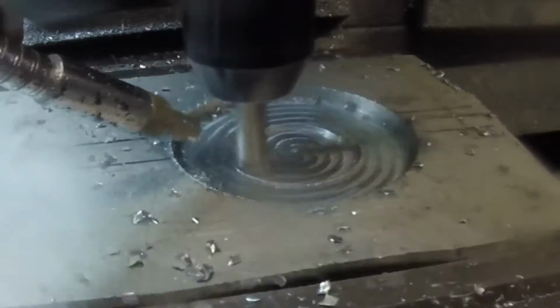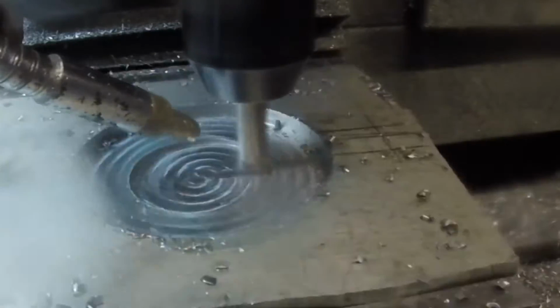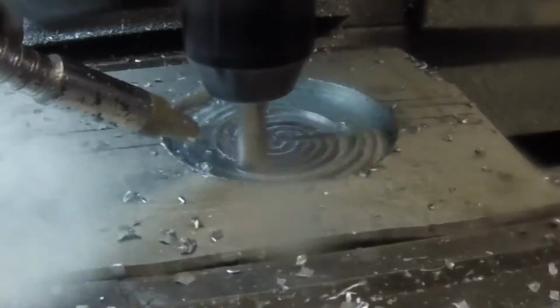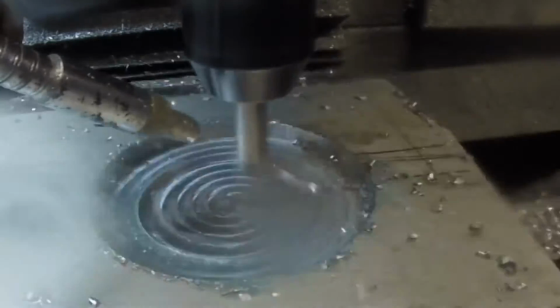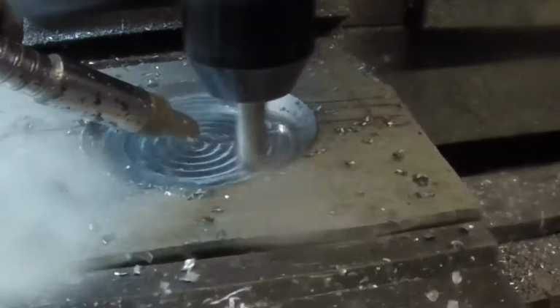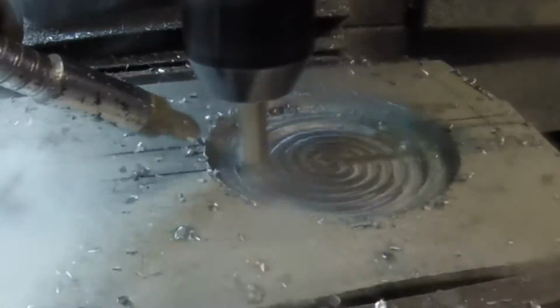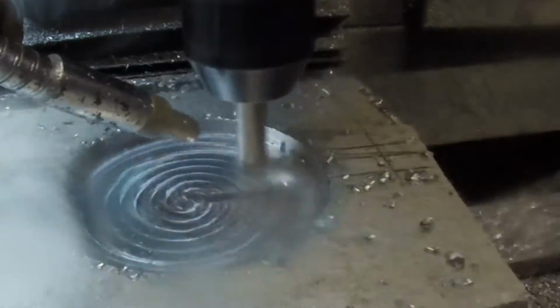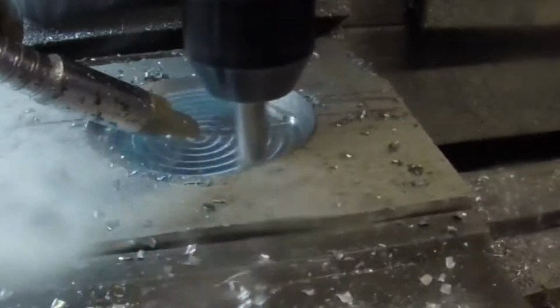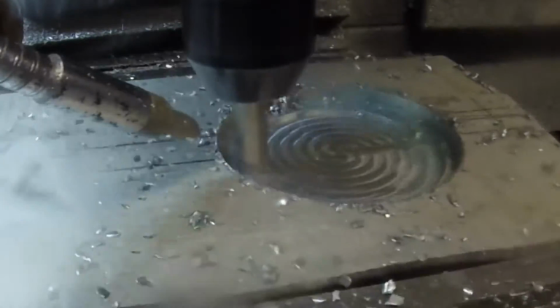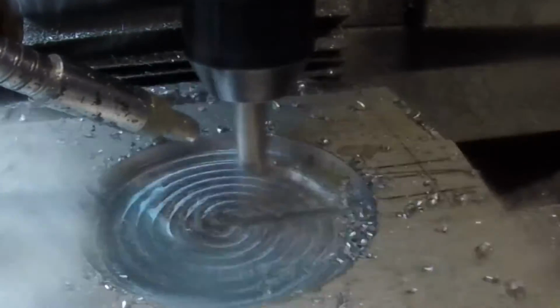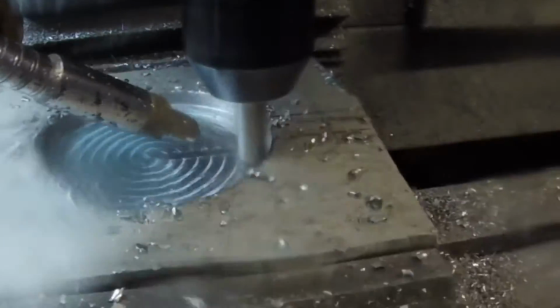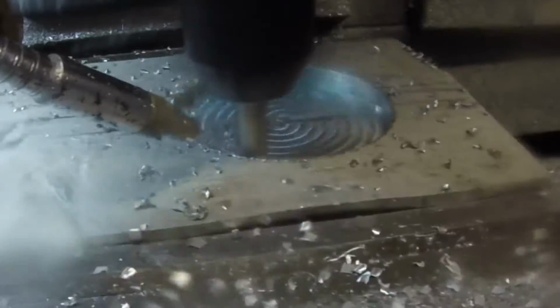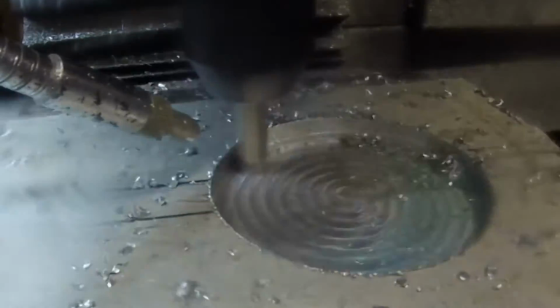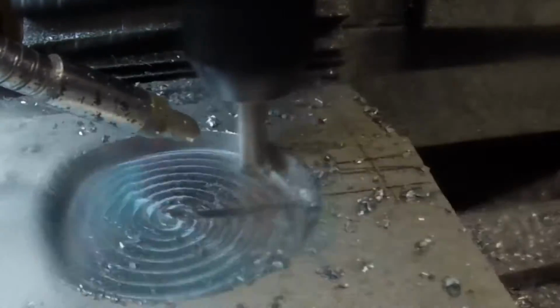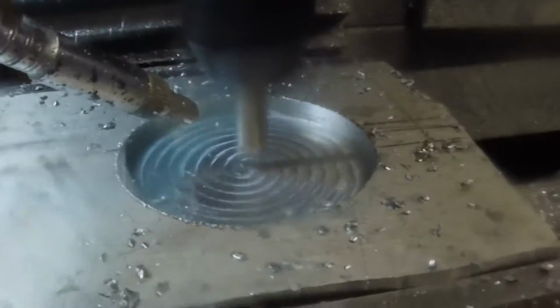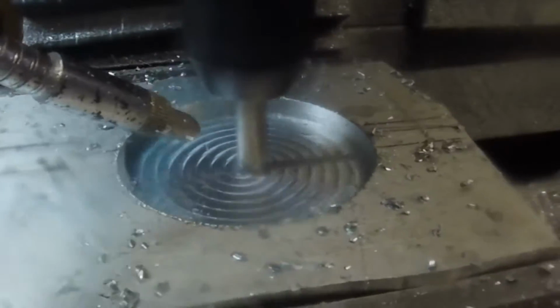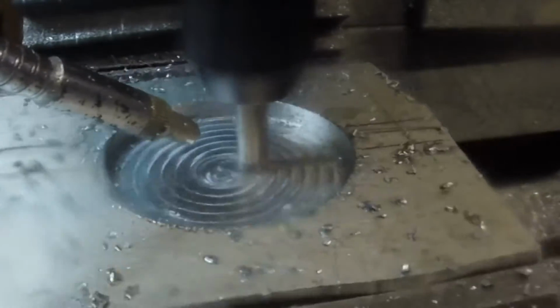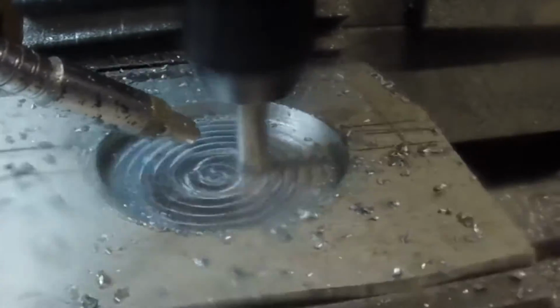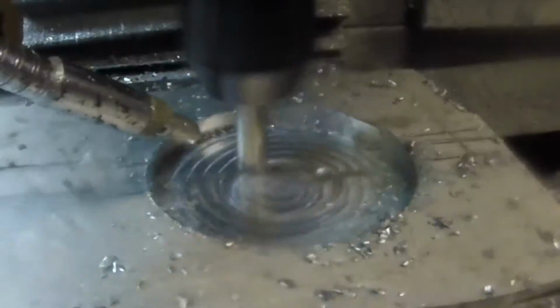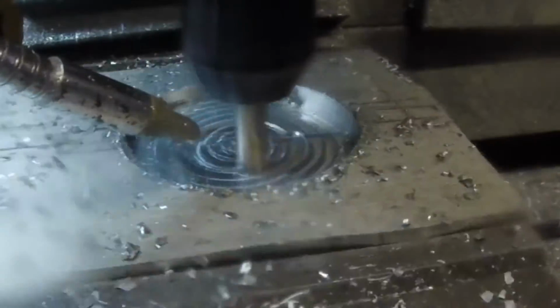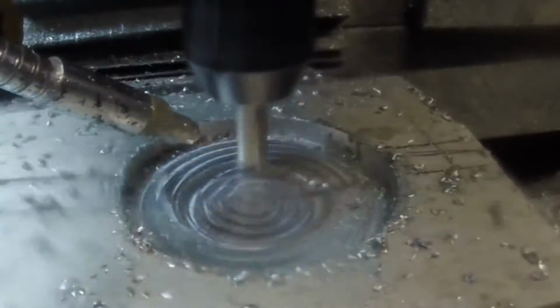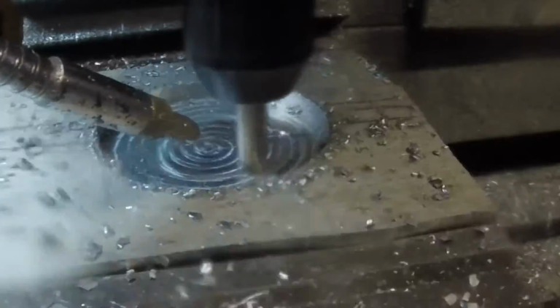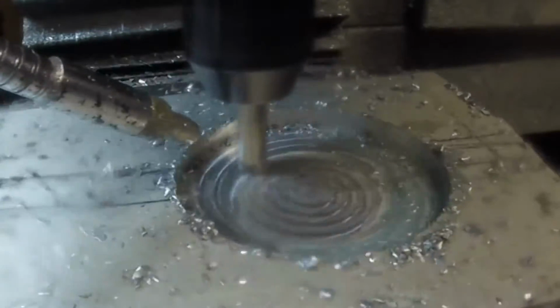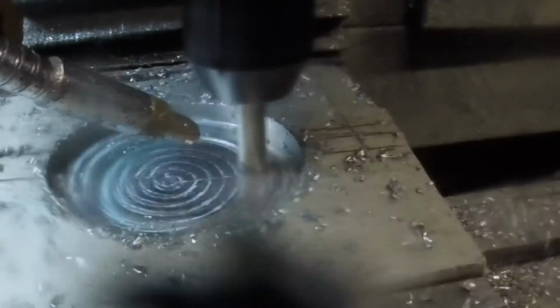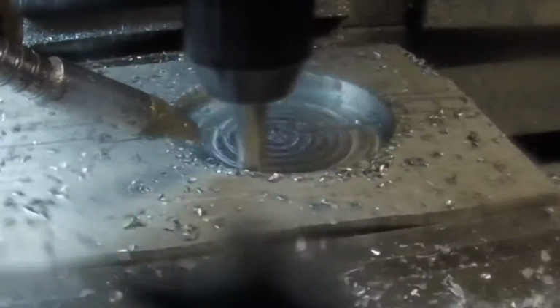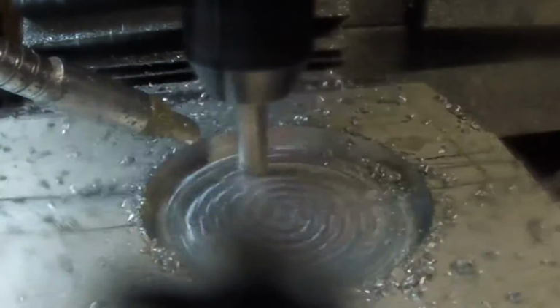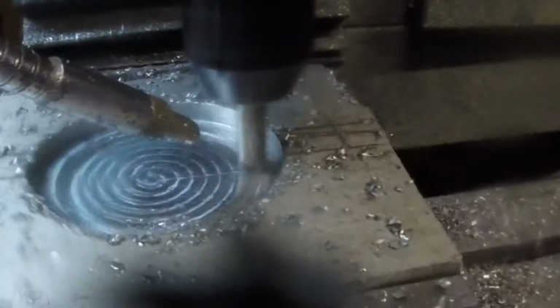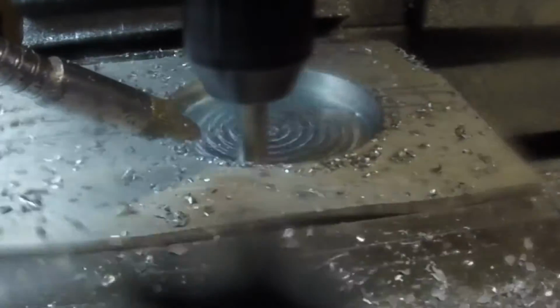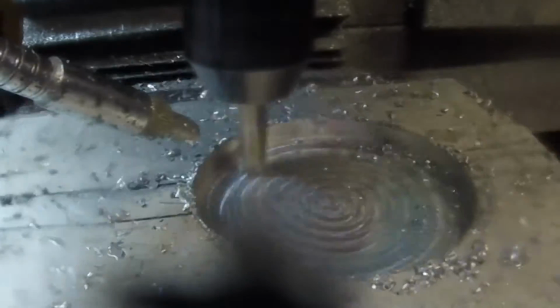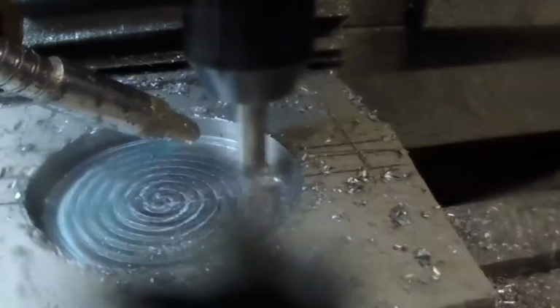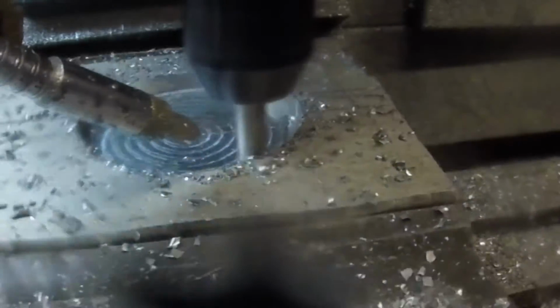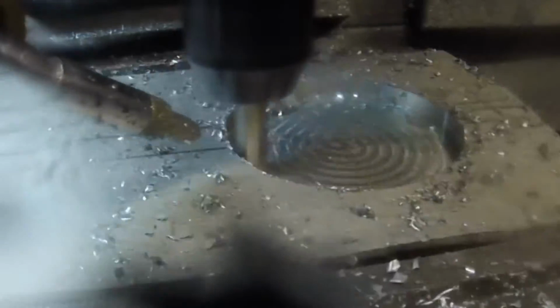So I figured I'd go ahead and make one out of aluminum — because, well, why not. We started out with a pocket here, and here's the finish pass, the clean-up pass. This is half-inch aluminum, by the way.